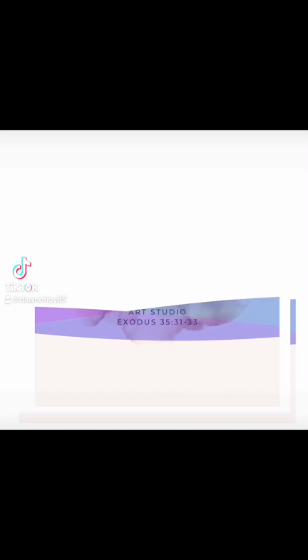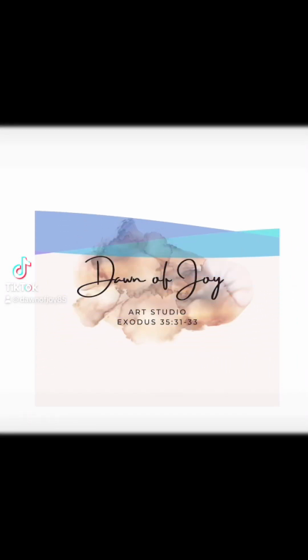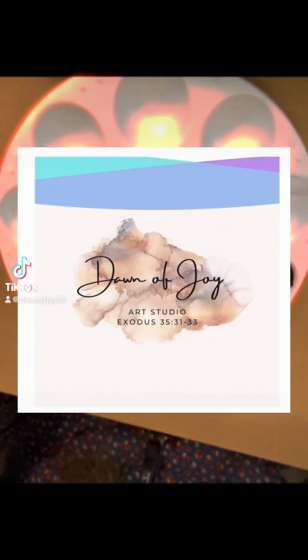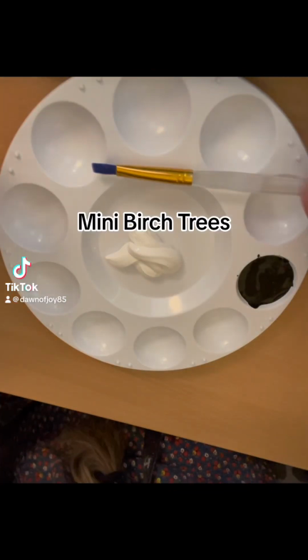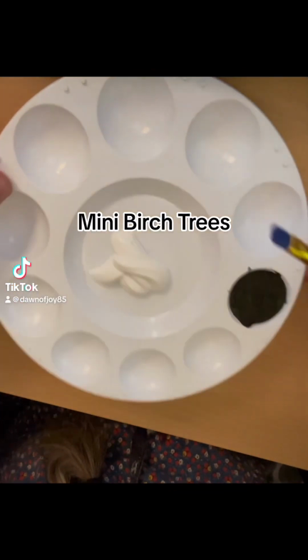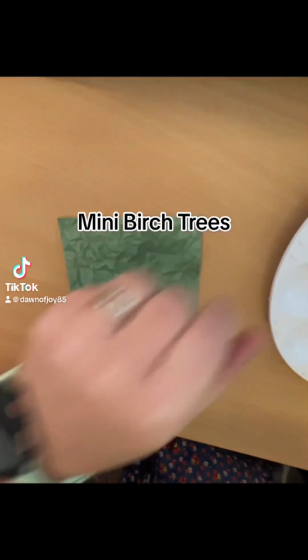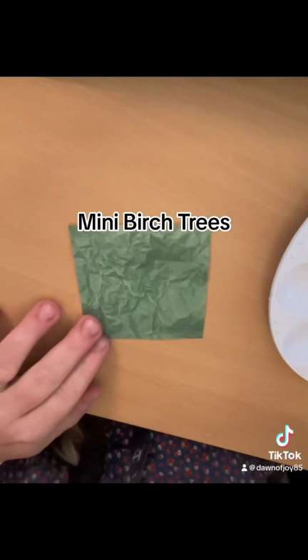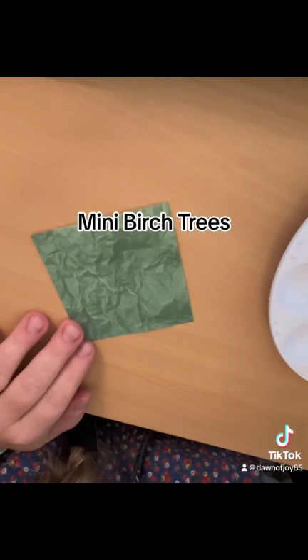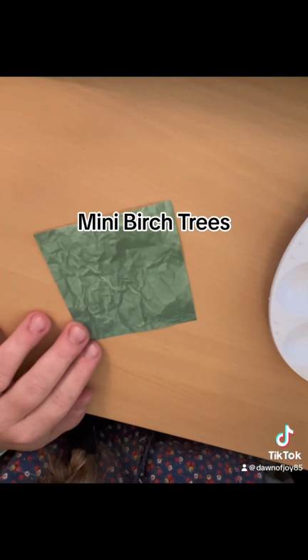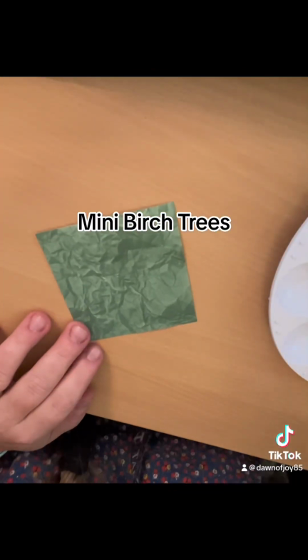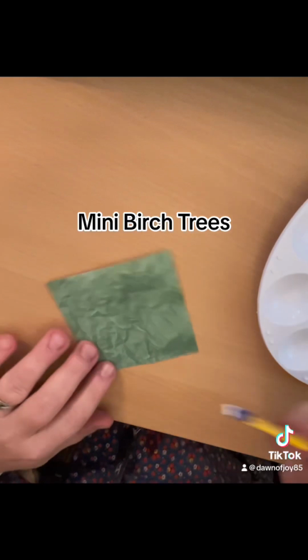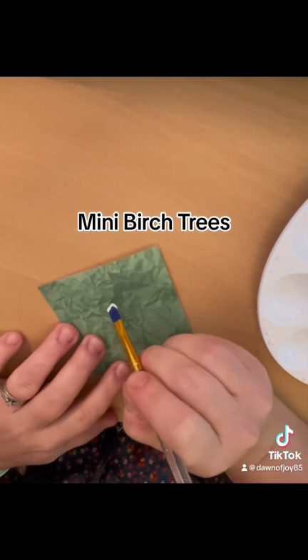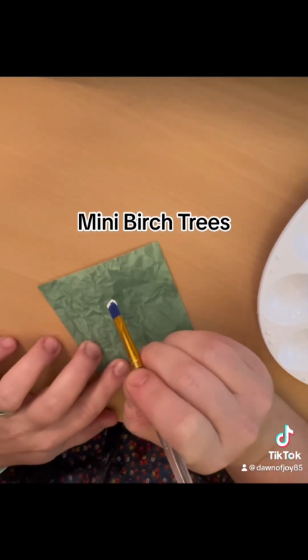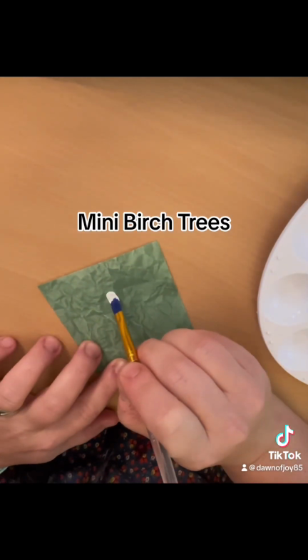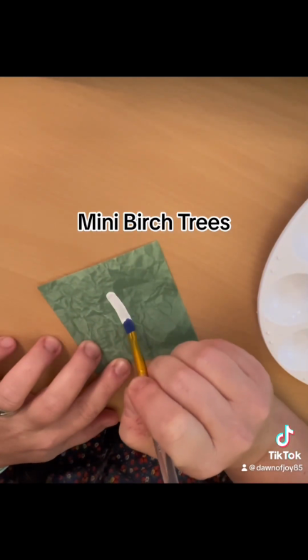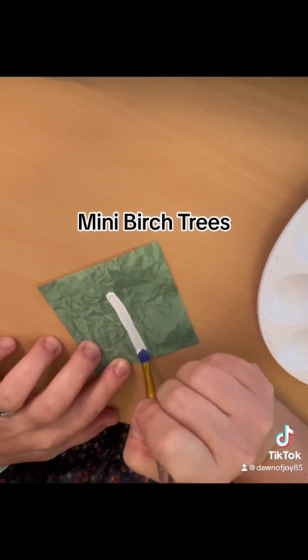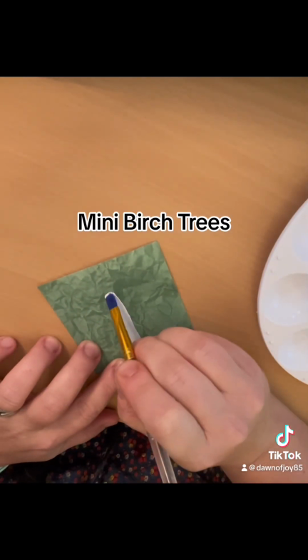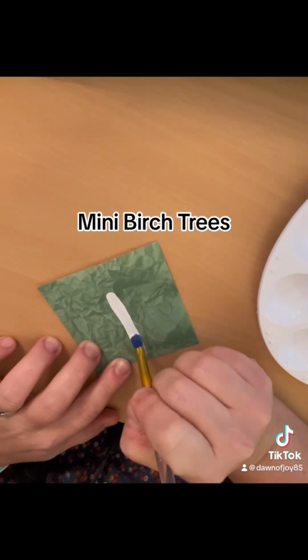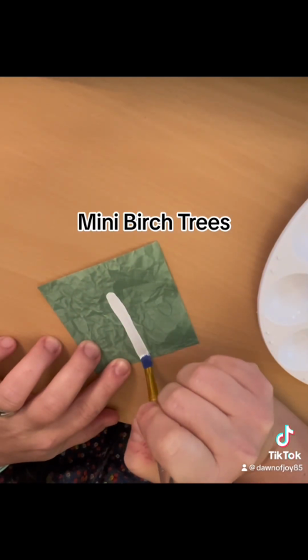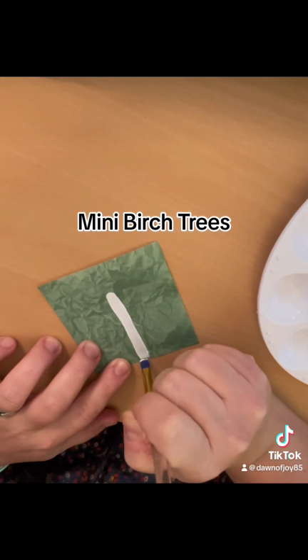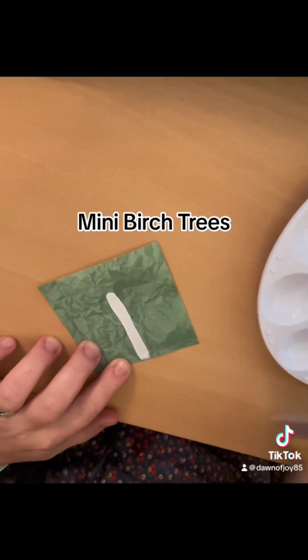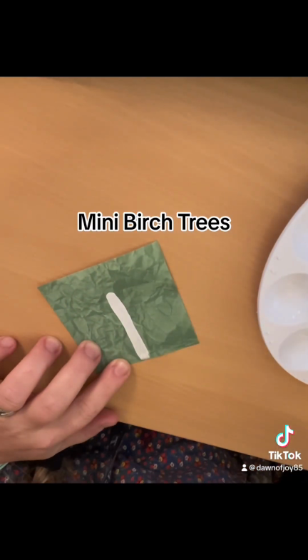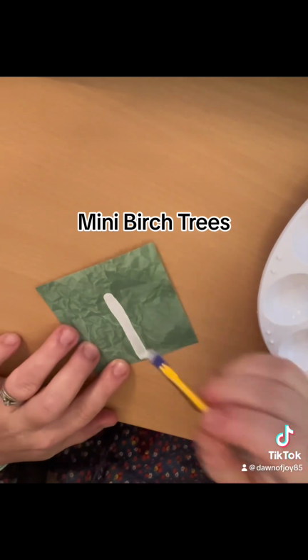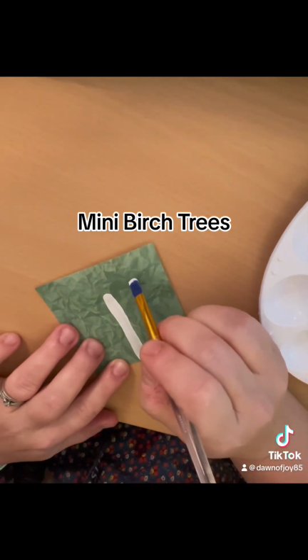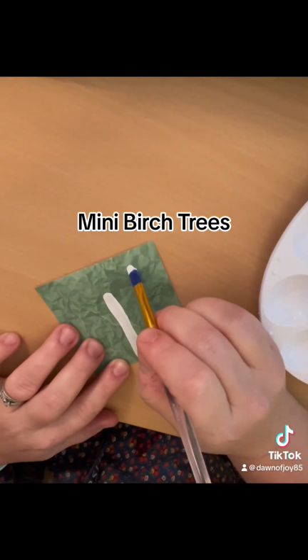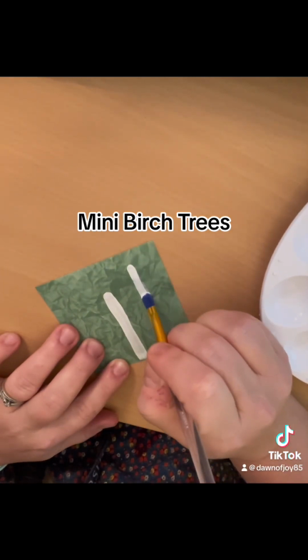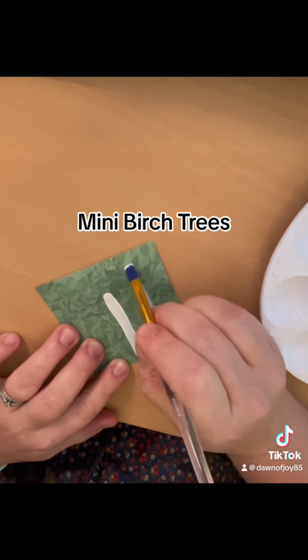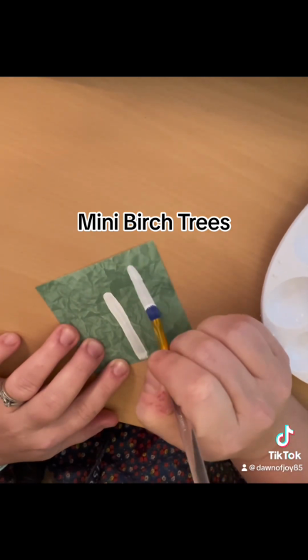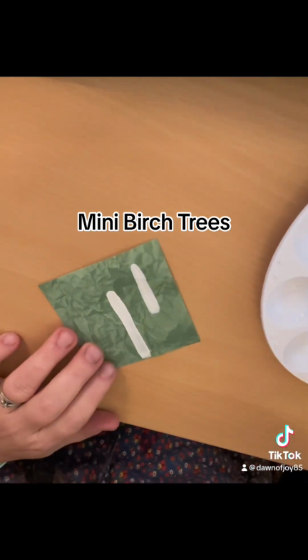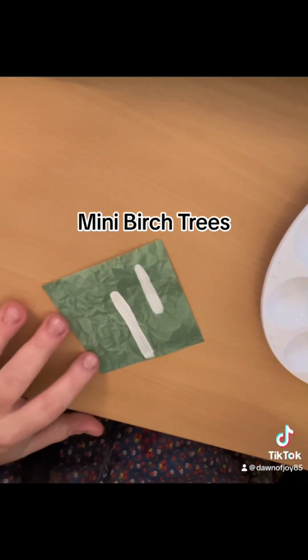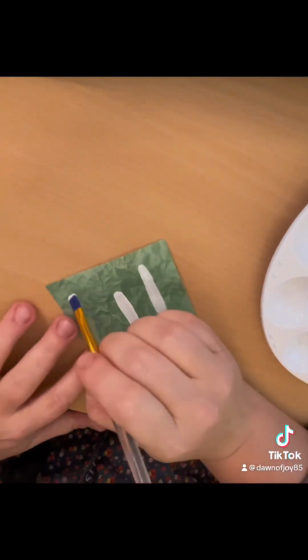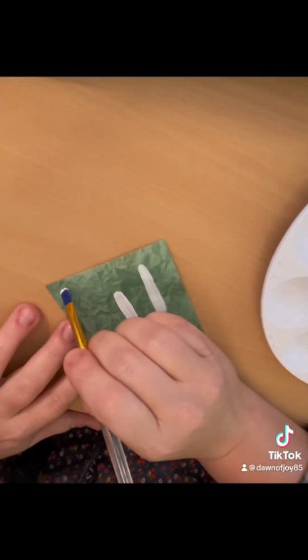We're going to start painting our birch trees. We have our black and our white paint and we are going to come in and start painting these white lines. We're going to have some that are closer and thicker and some that are further away. We're trying to create depth and atmospheric perspective.